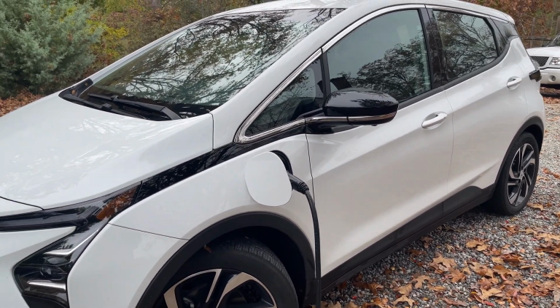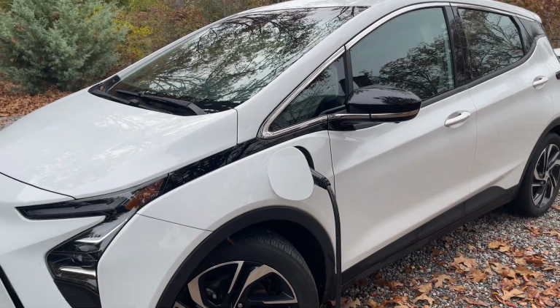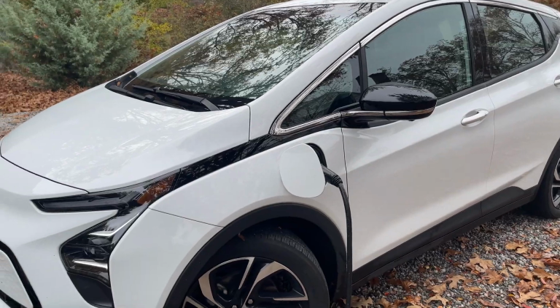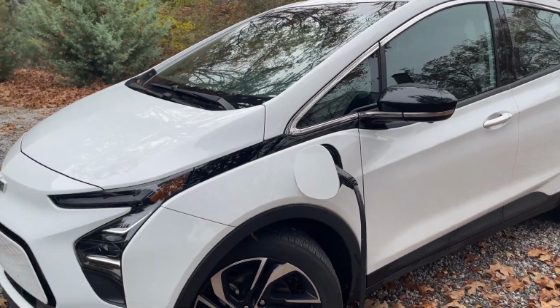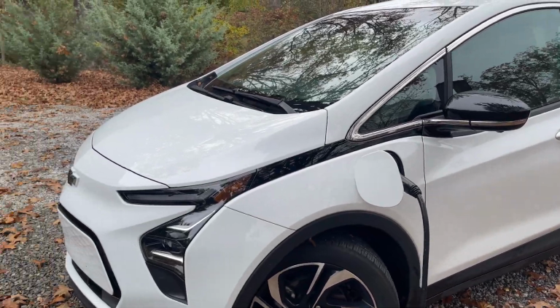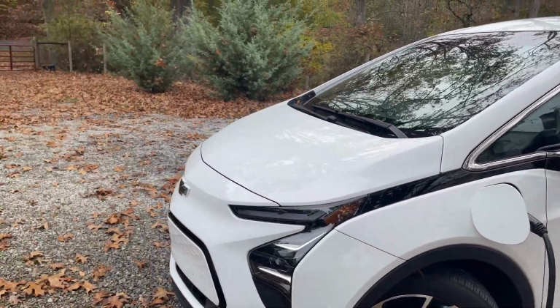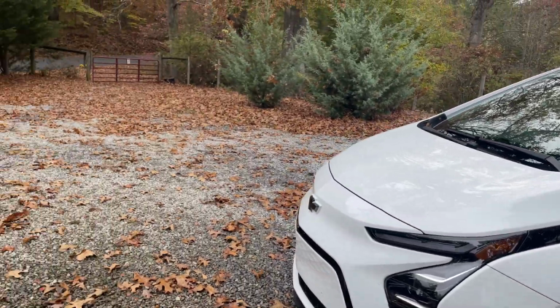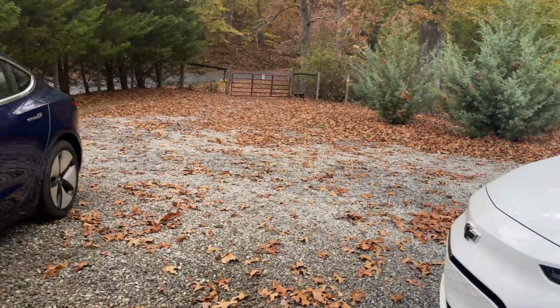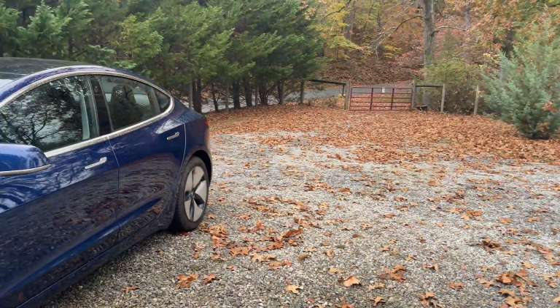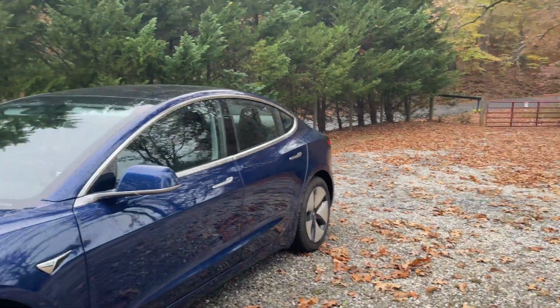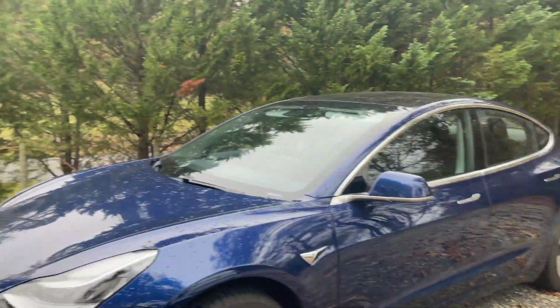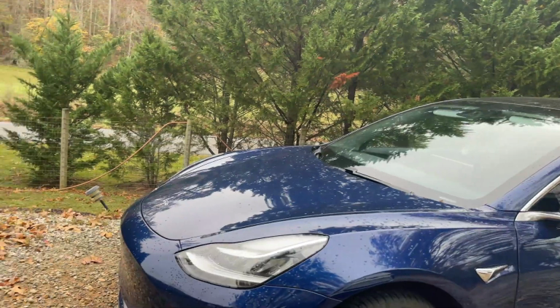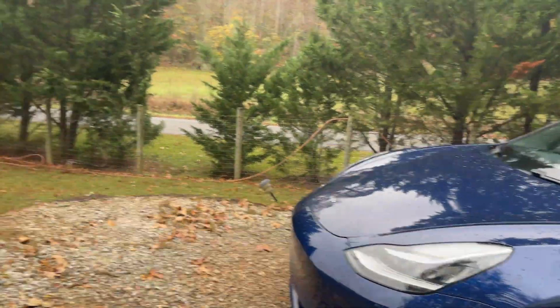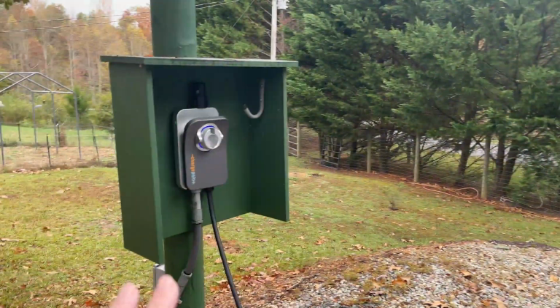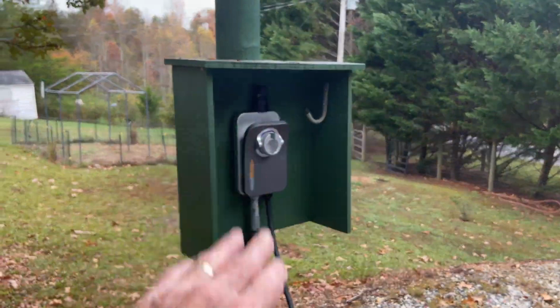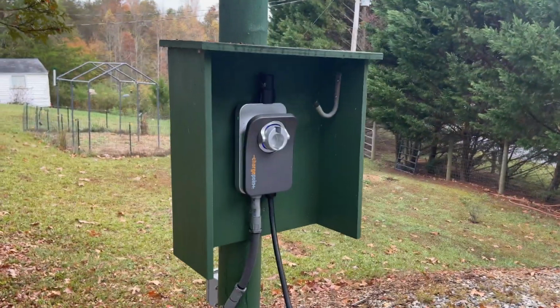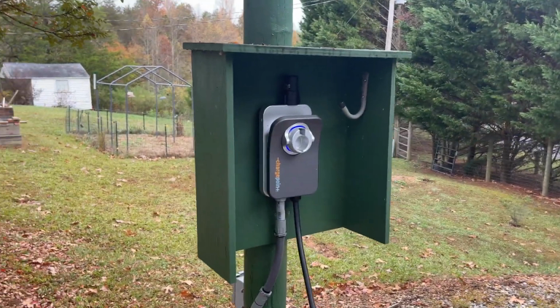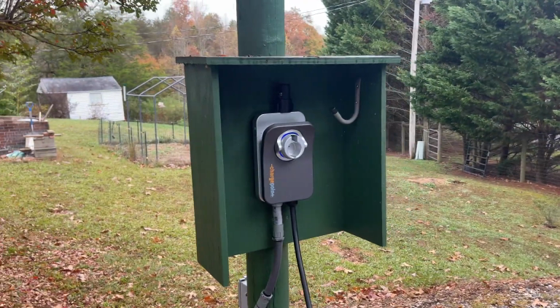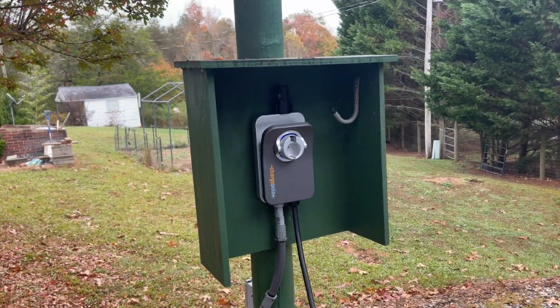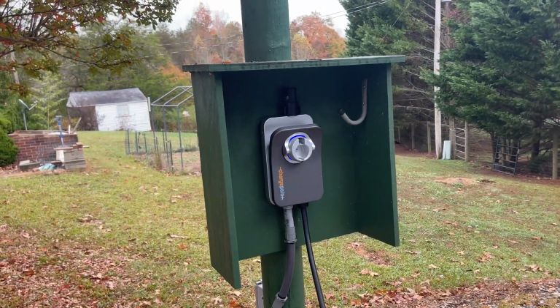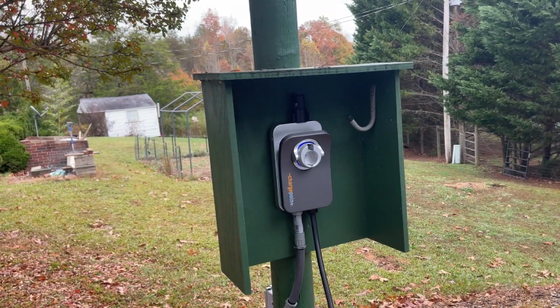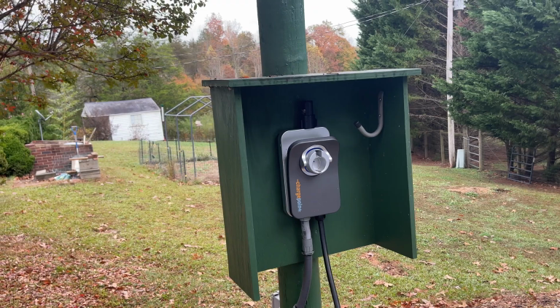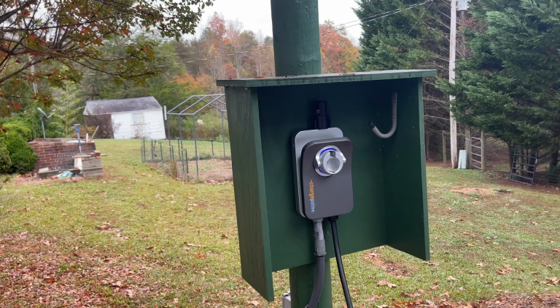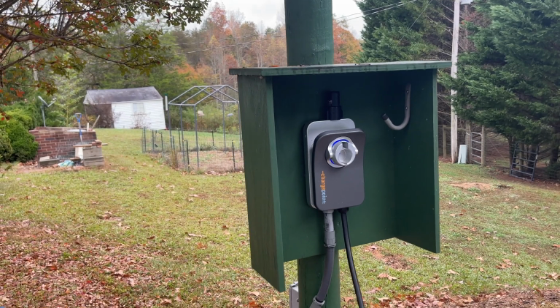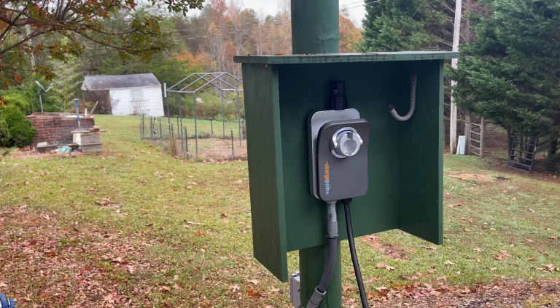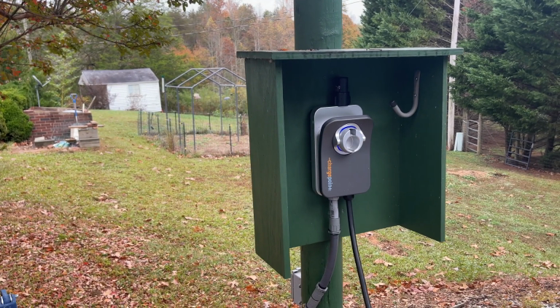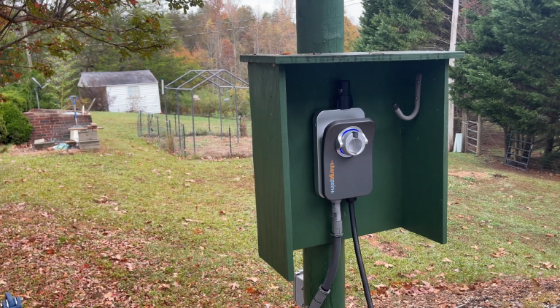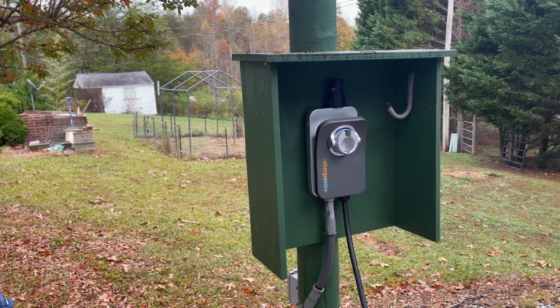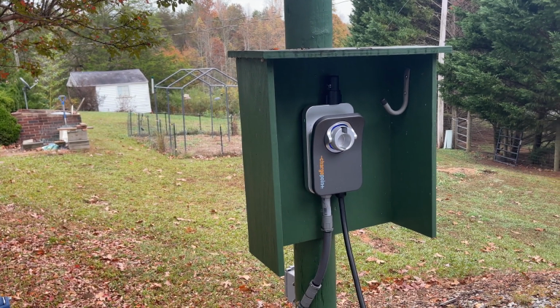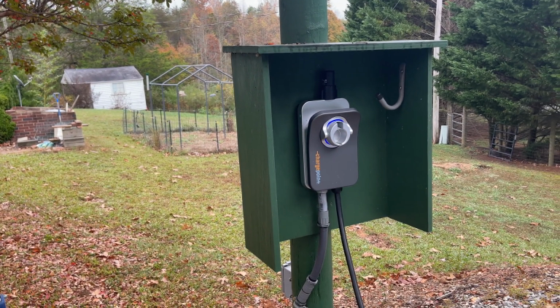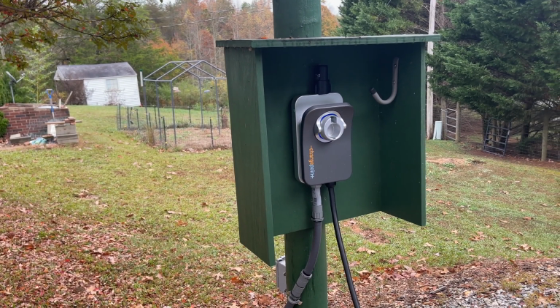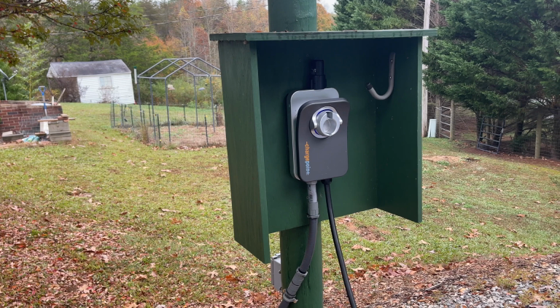To prevent that risk, I found out I could program this ChargePoint charger on a schedule so it doesn't charge during those peak time periods, and it's worked really well.